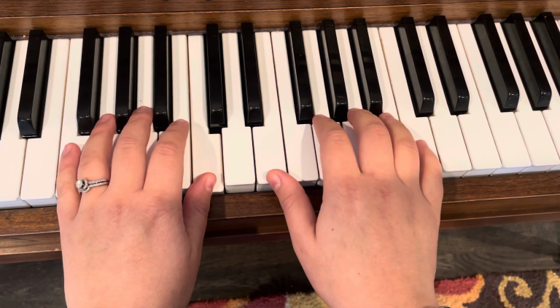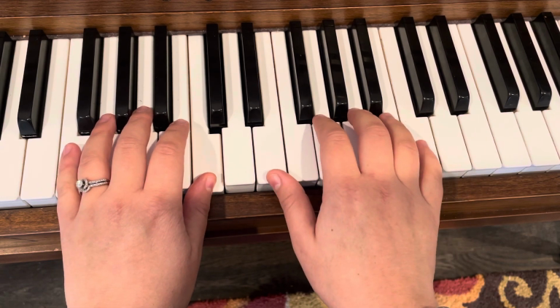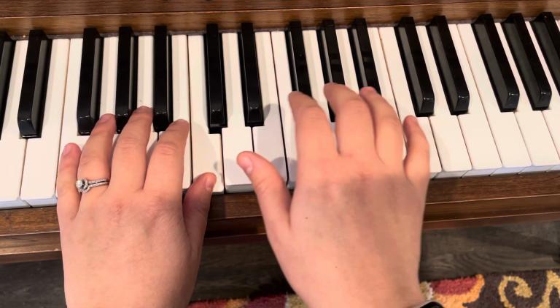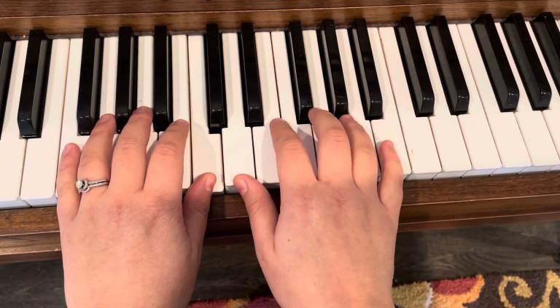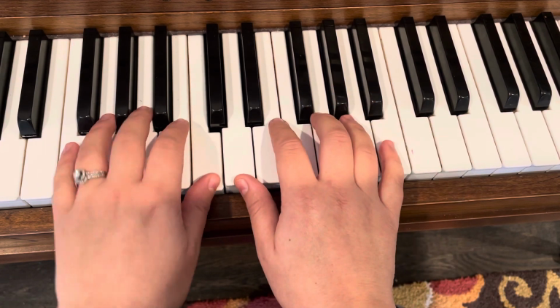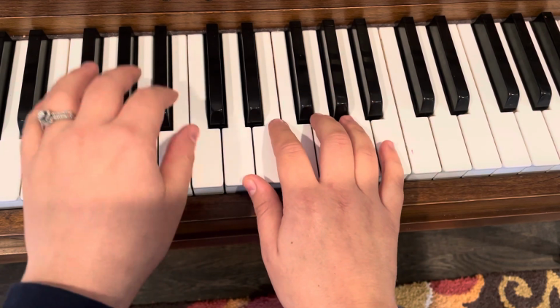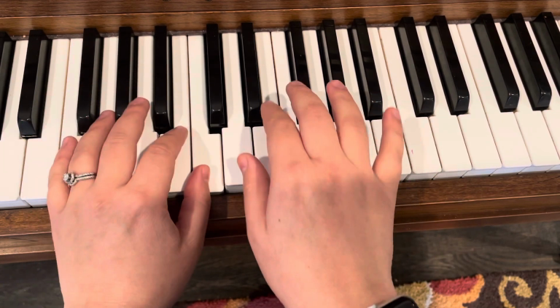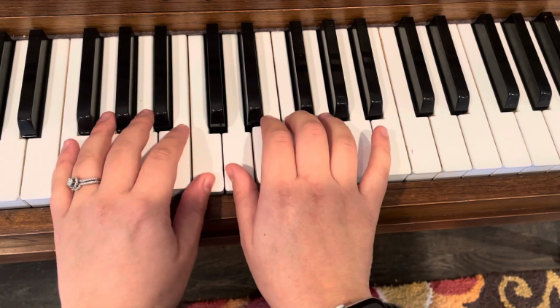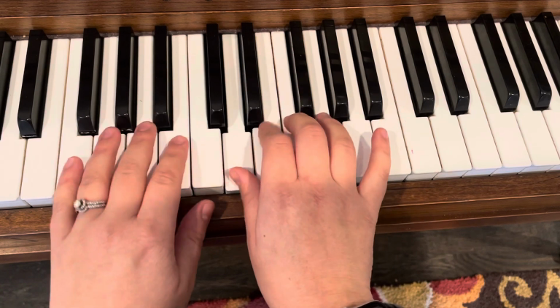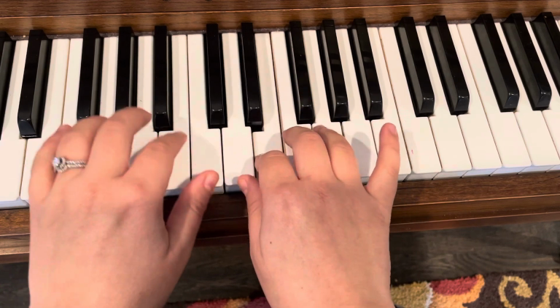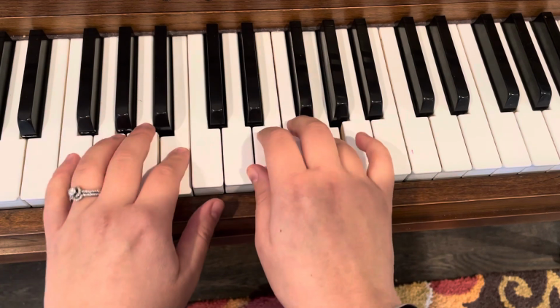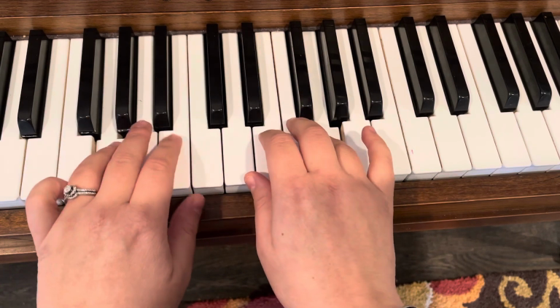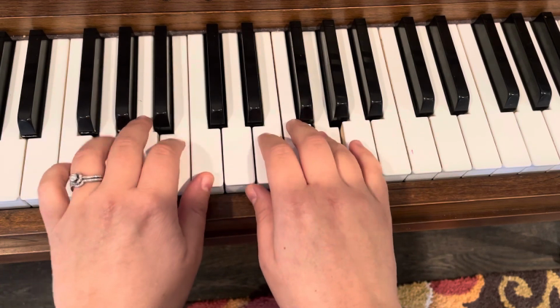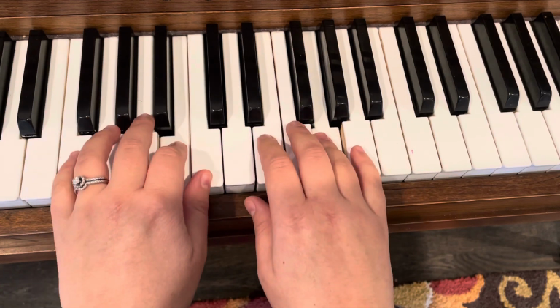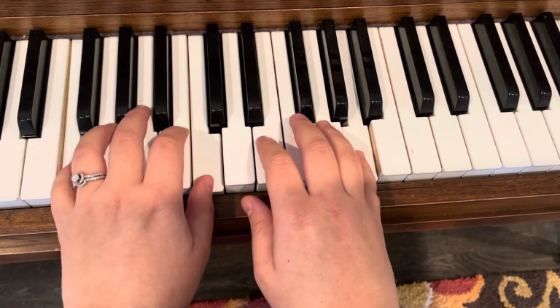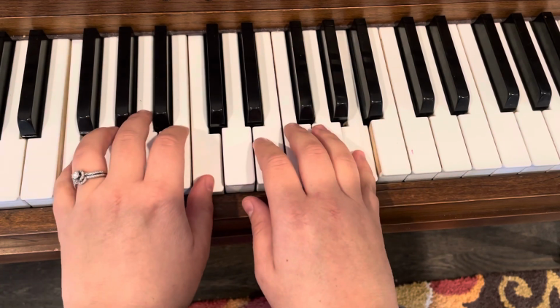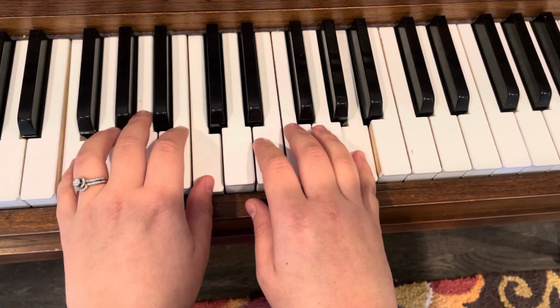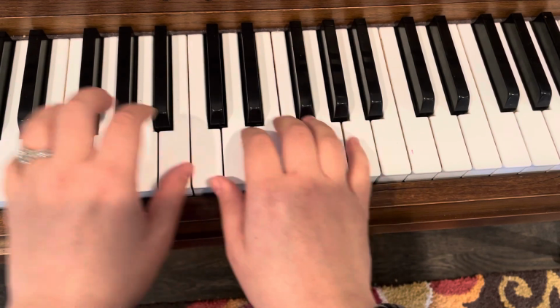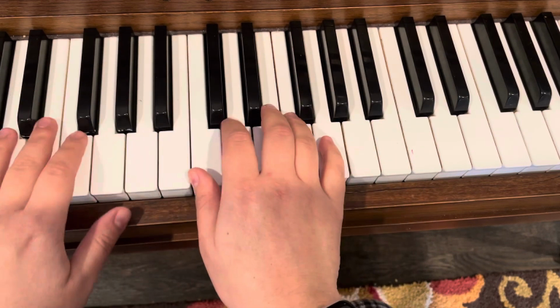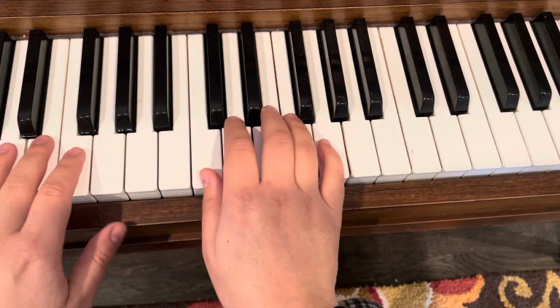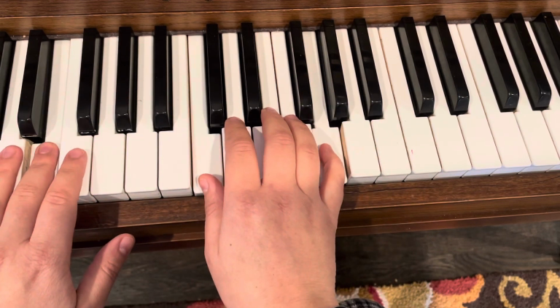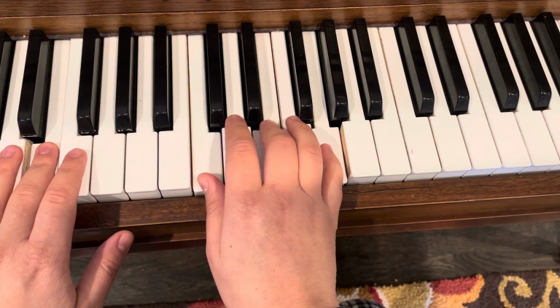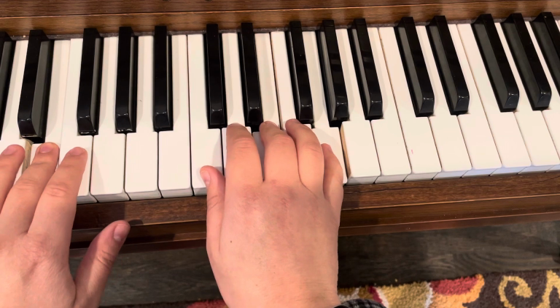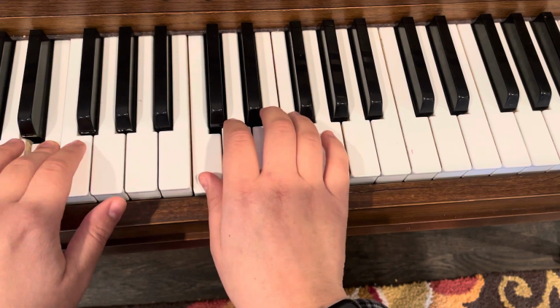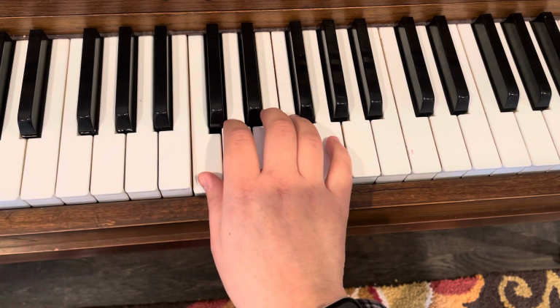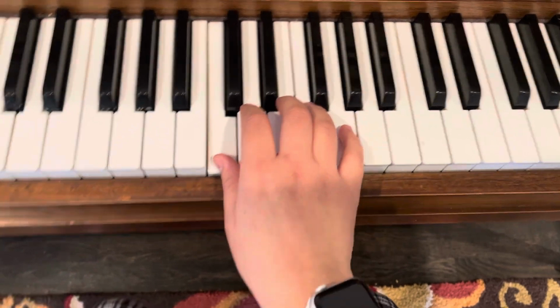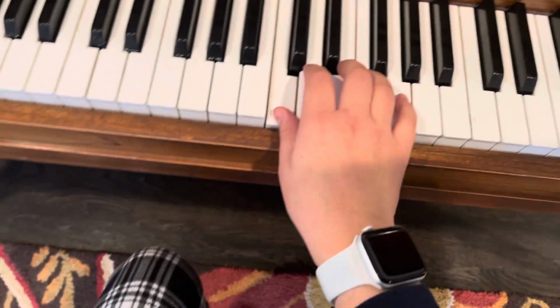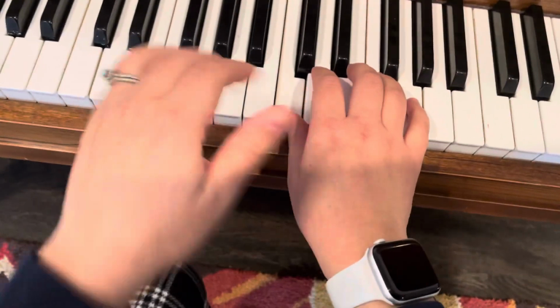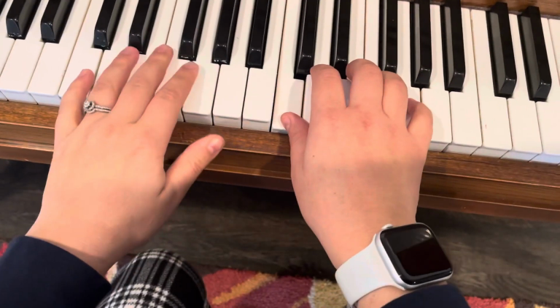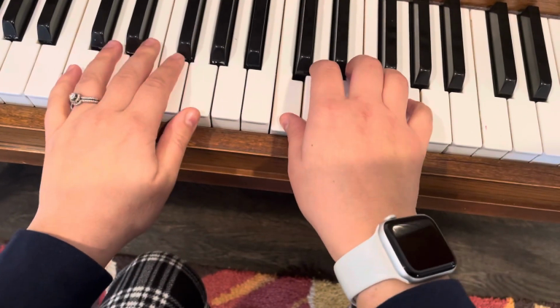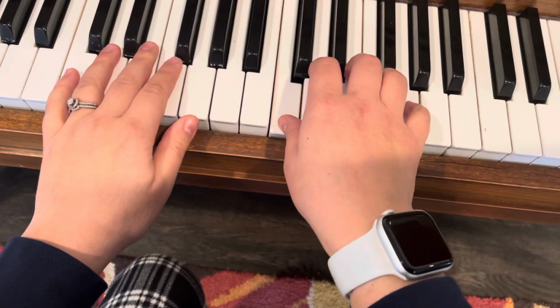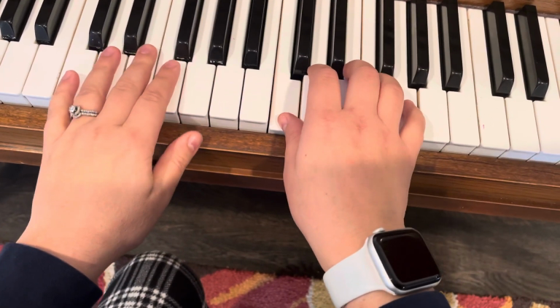Move on — come down now. Both hands move. Let me skip over here. This is measure ten.